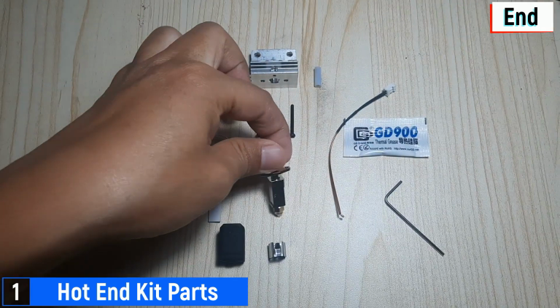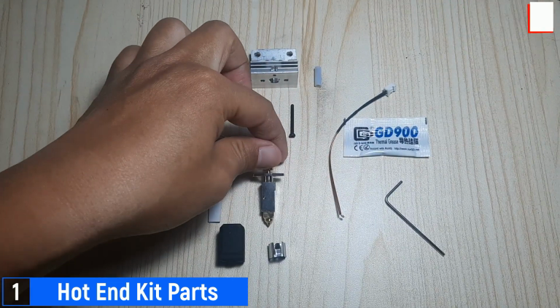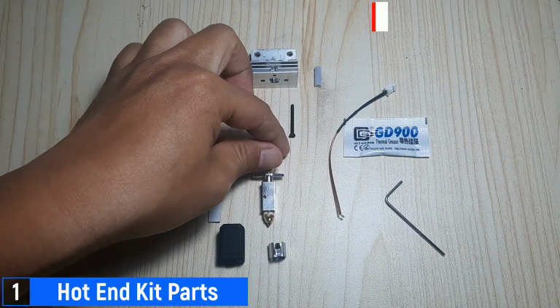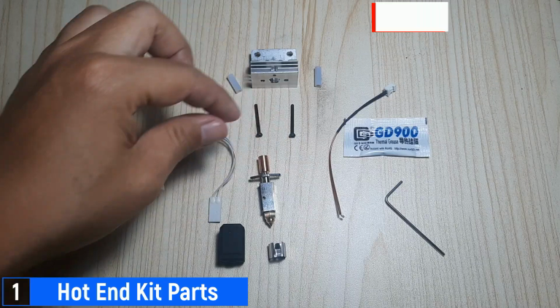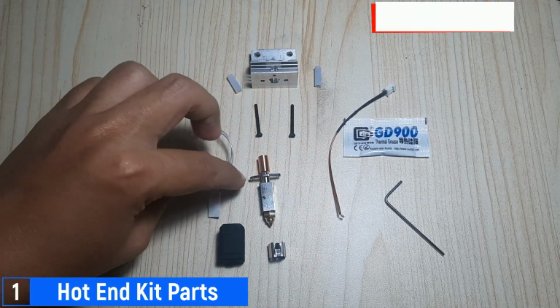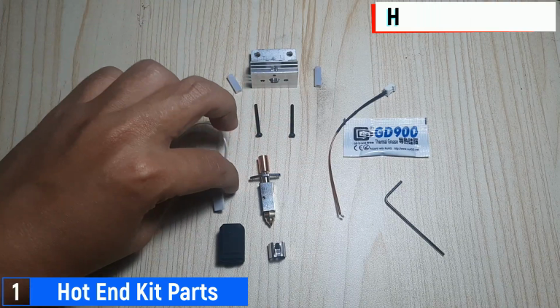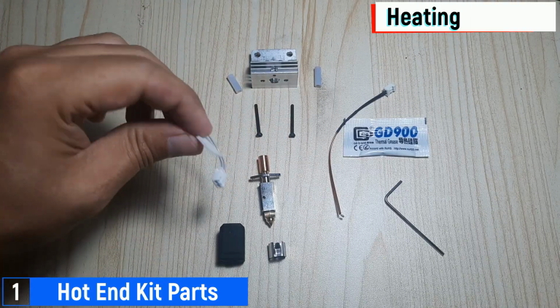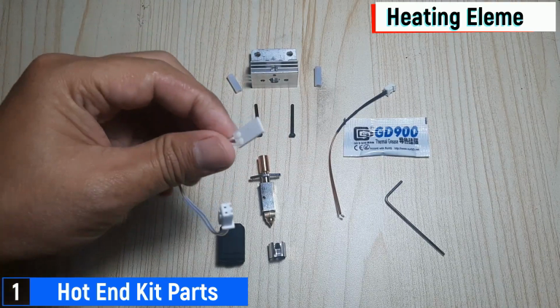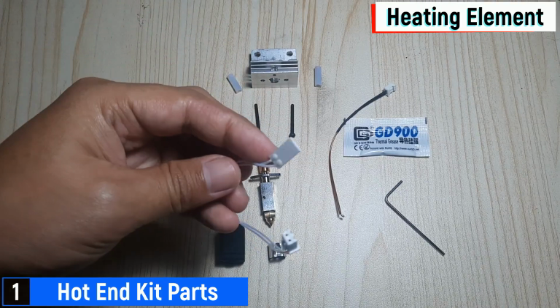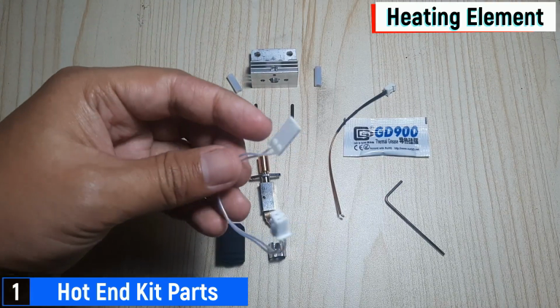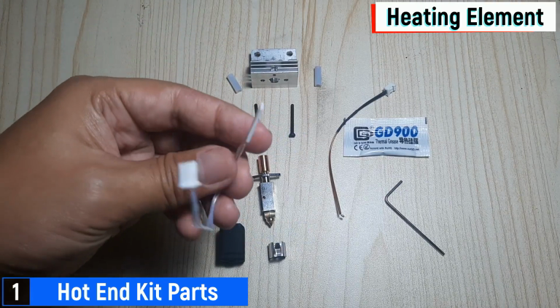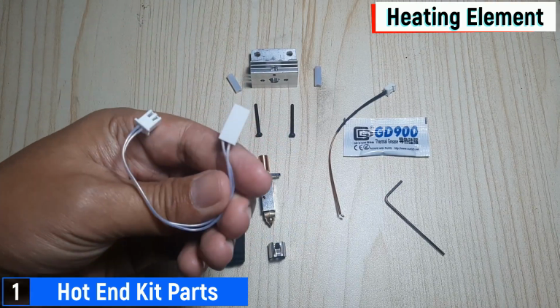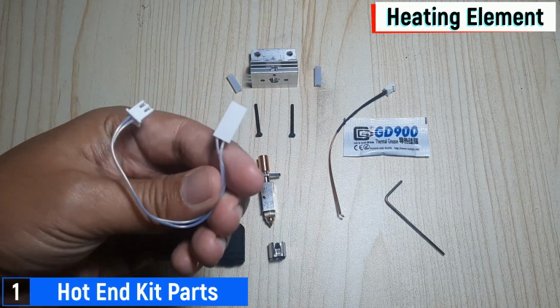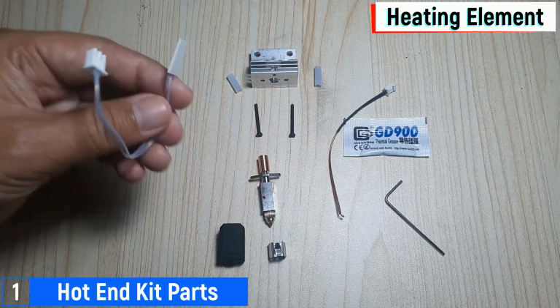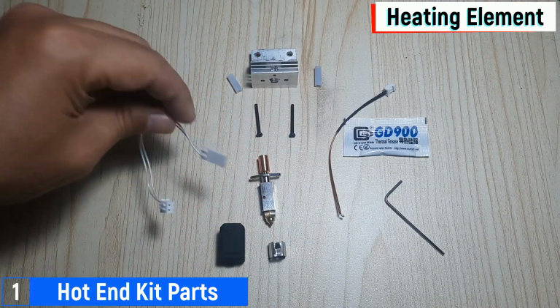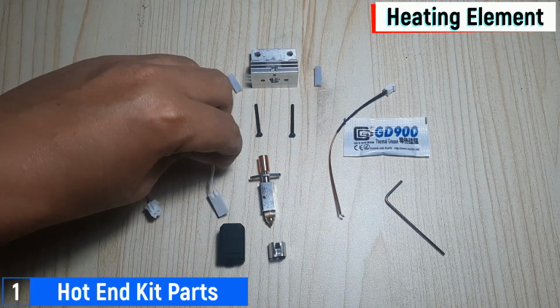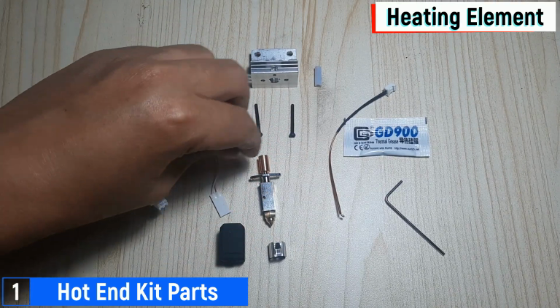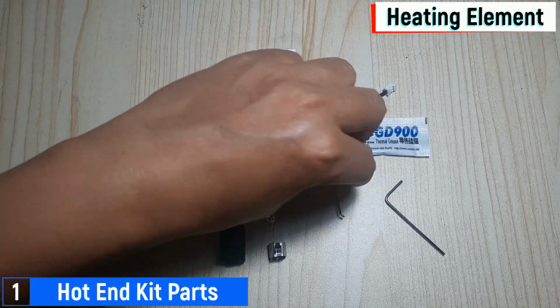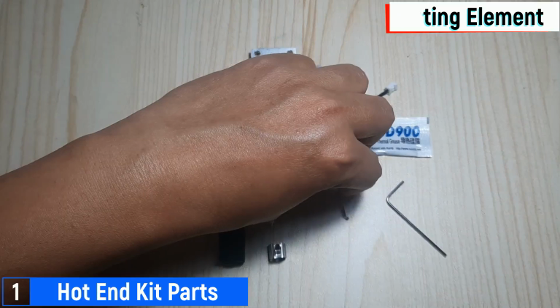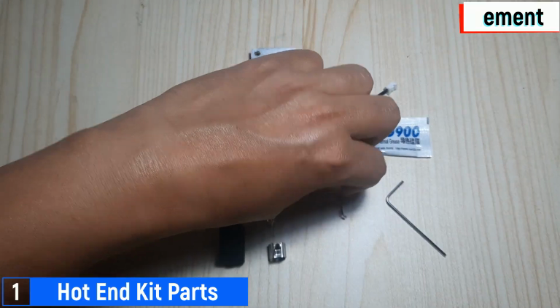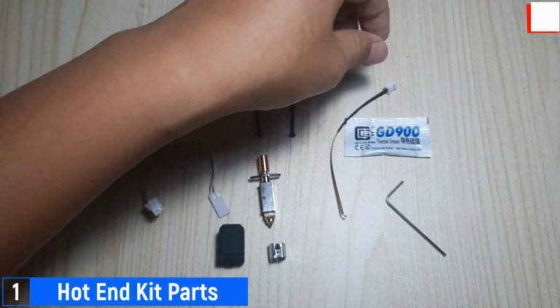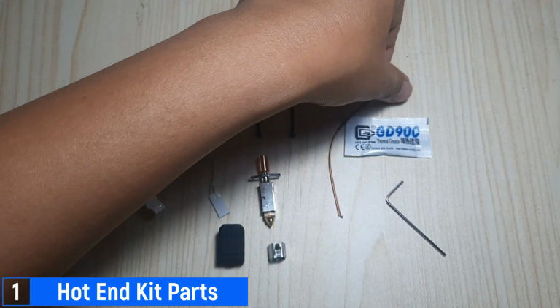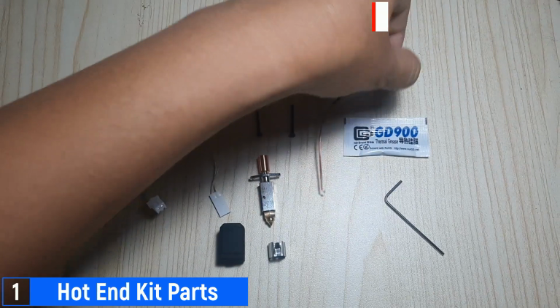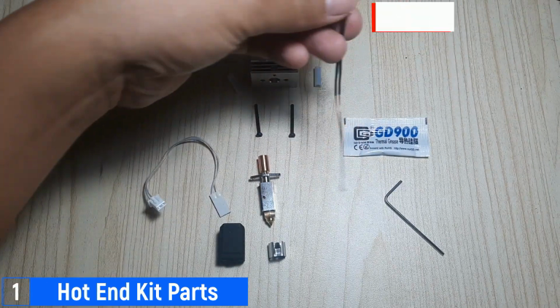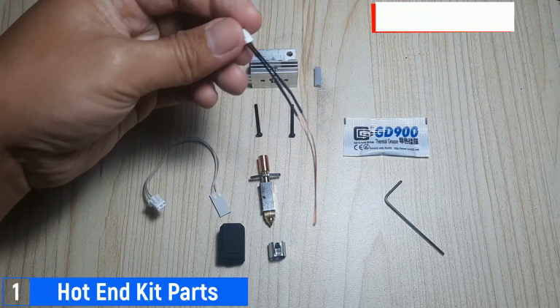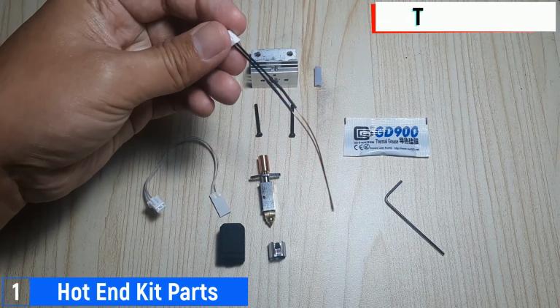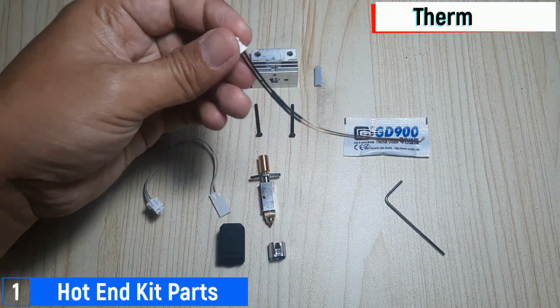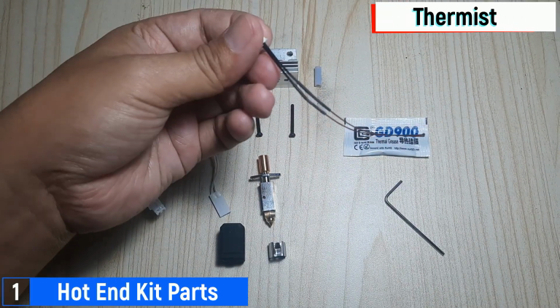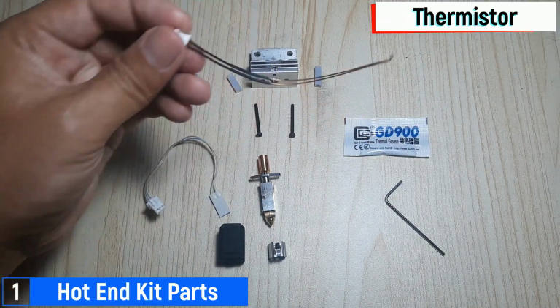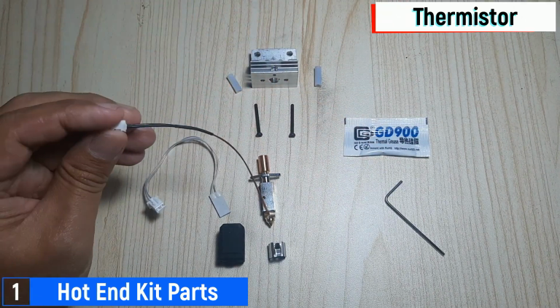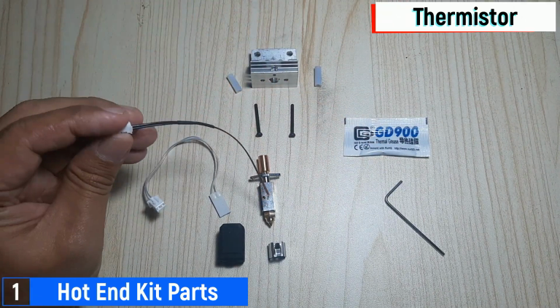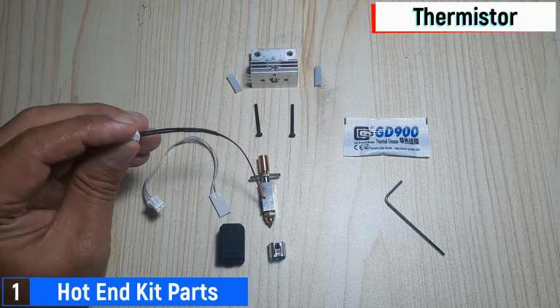The next part is the flat heater element, designed with a flat heating structure to ensure optimal heat distribution and stability. Then we have the thermistor, which will later be inserted into the hole in the hotend.